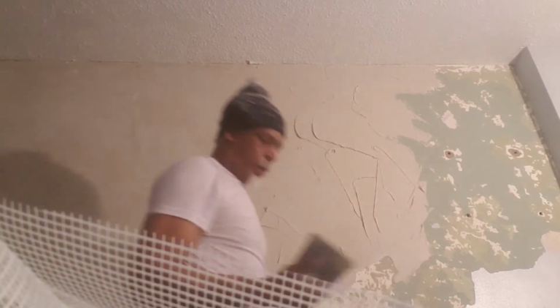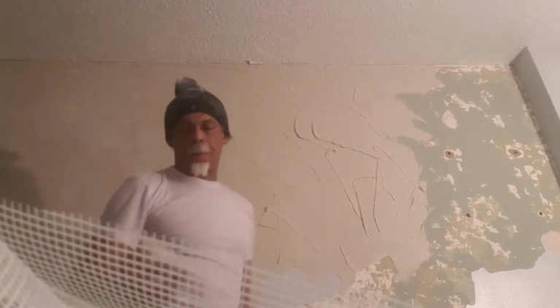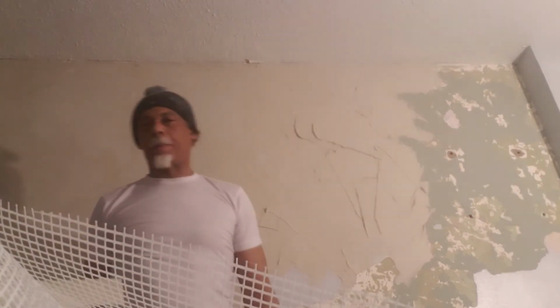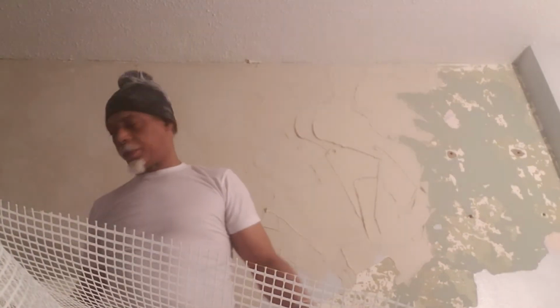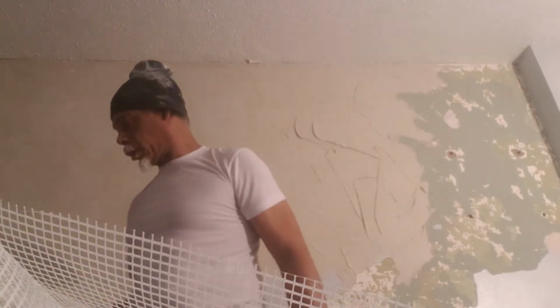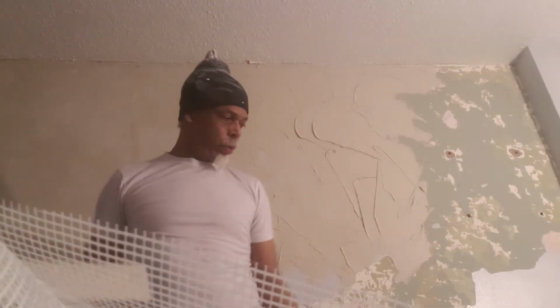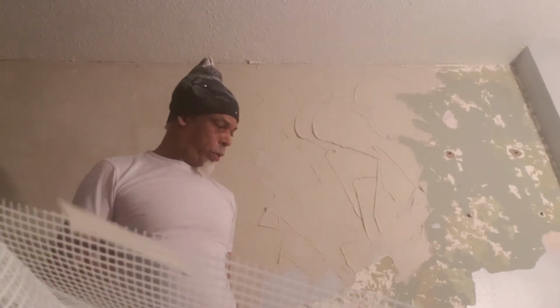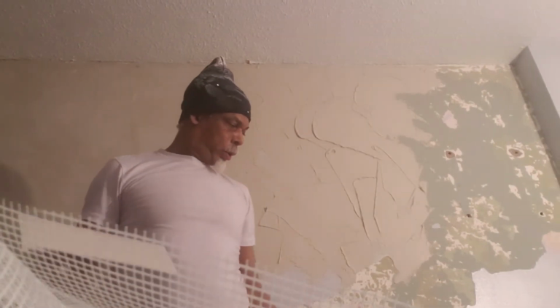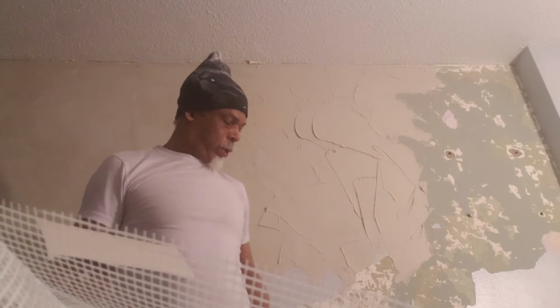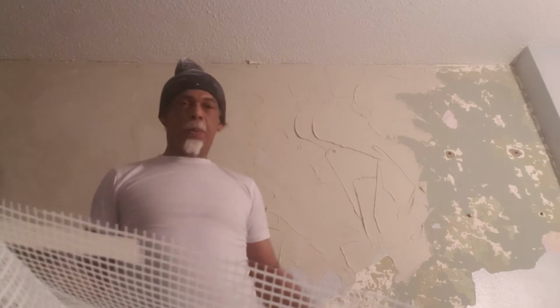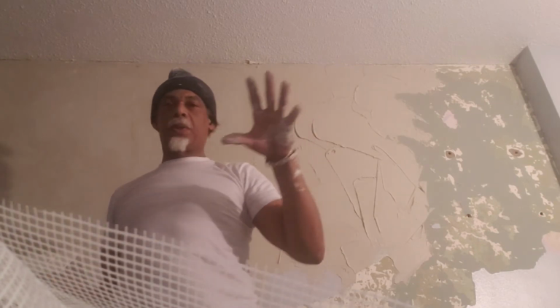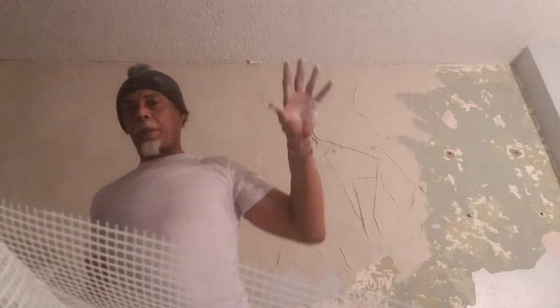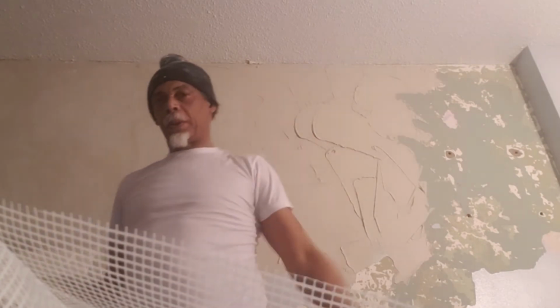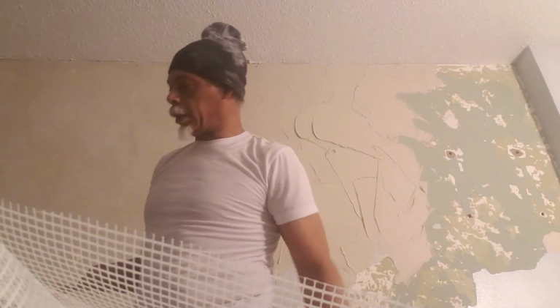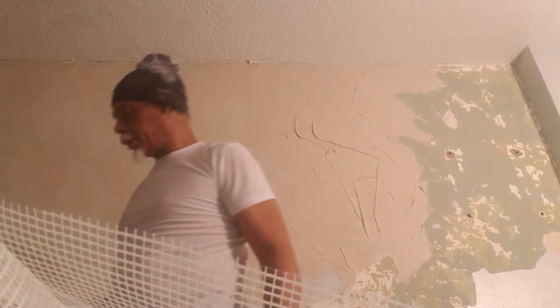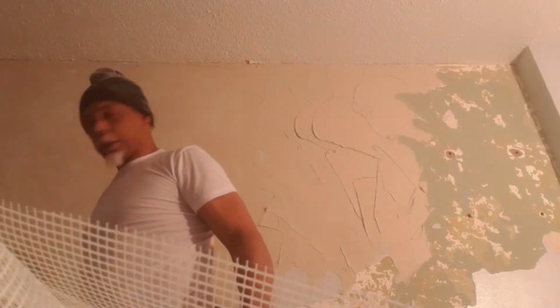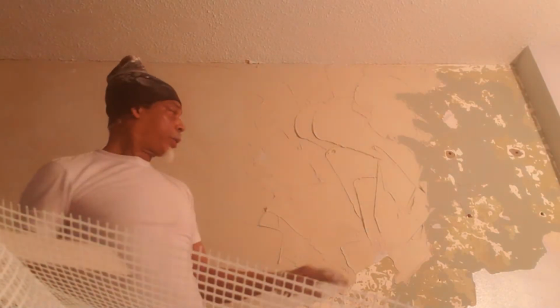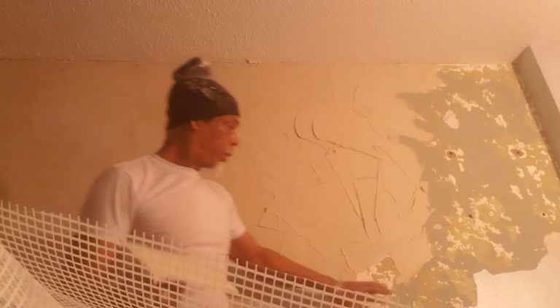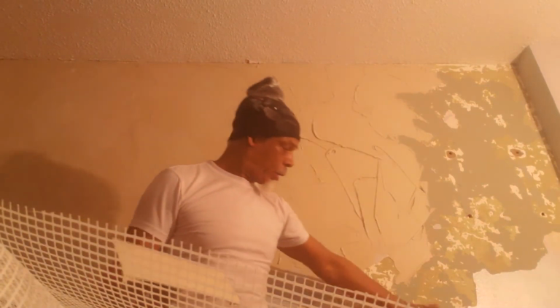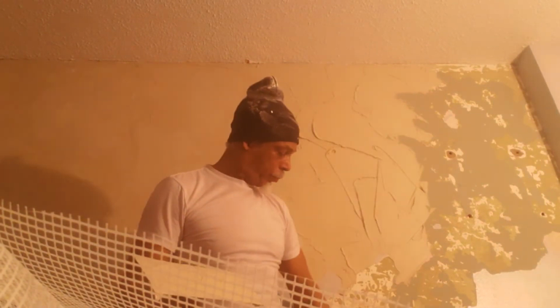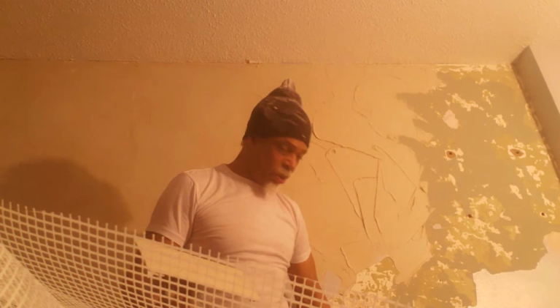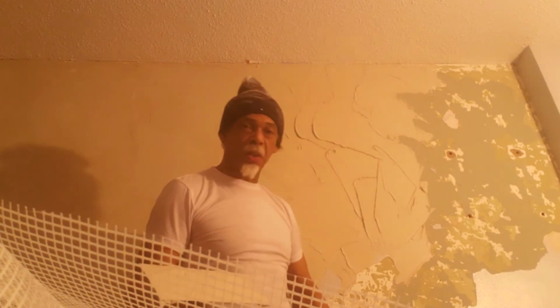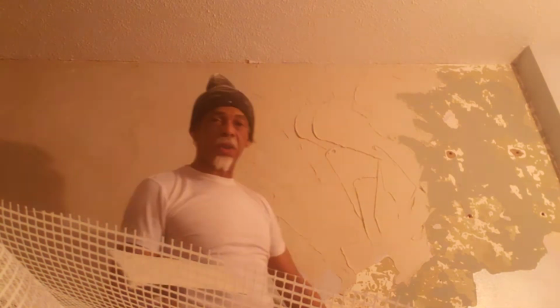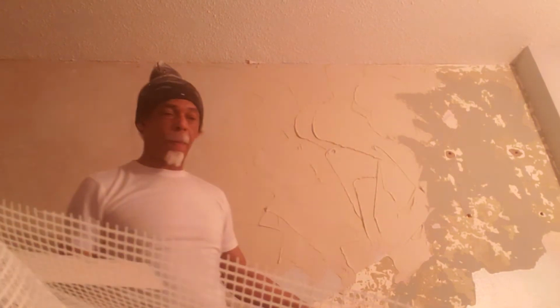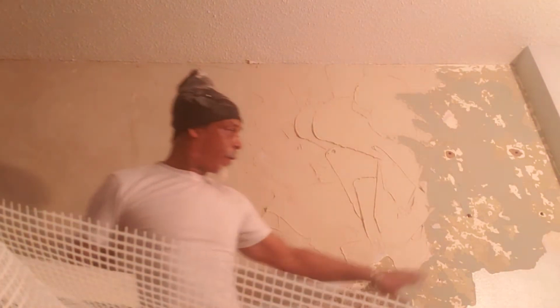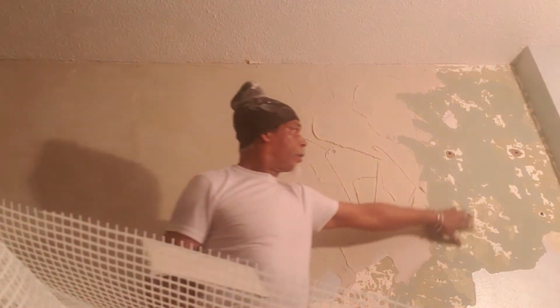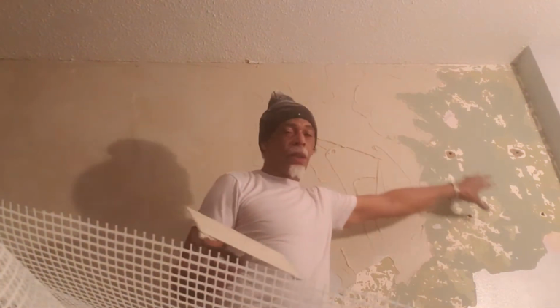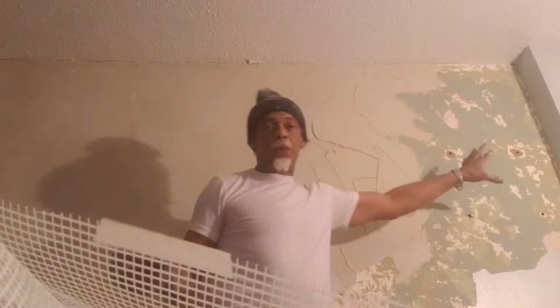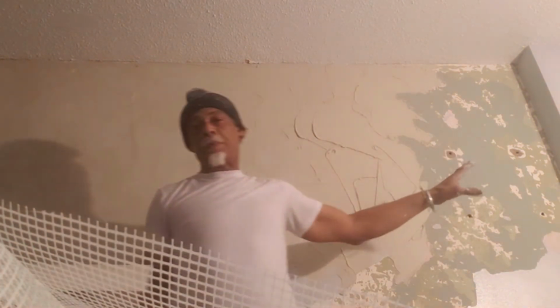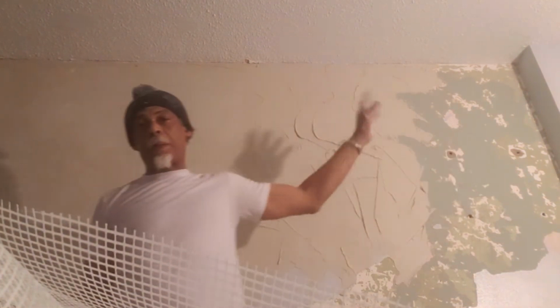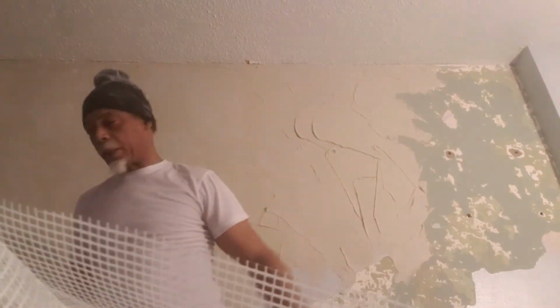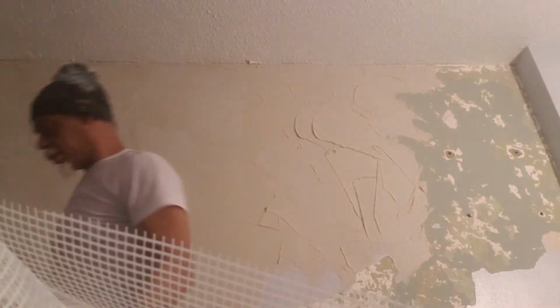We had to peel some paint off the wall because the paint was blistering, so we had to peel it down. Most of this stuff here — that was soft paint — we had to pull that all off.